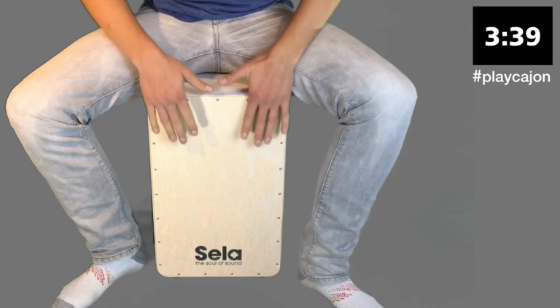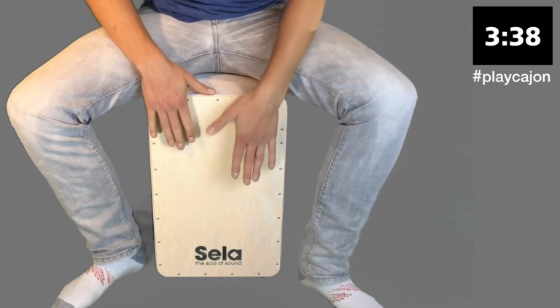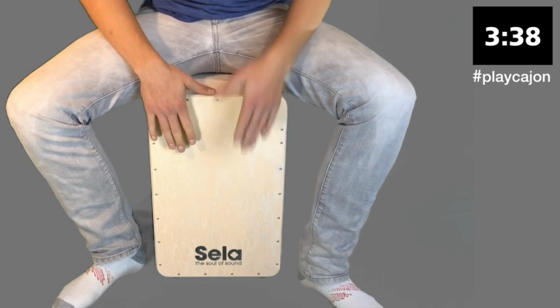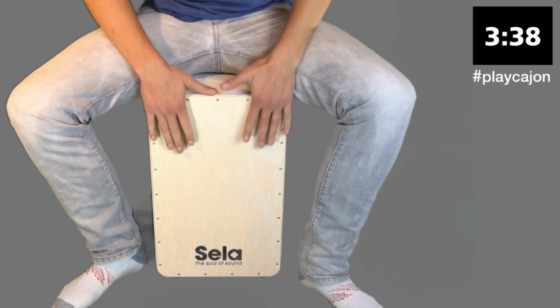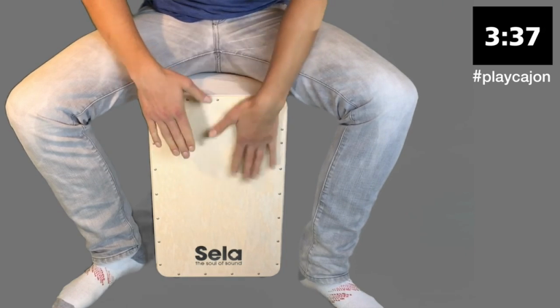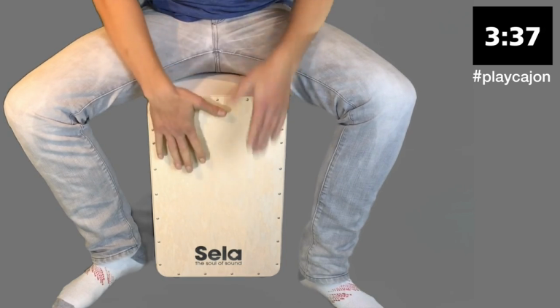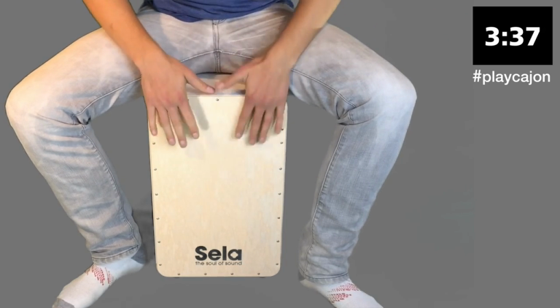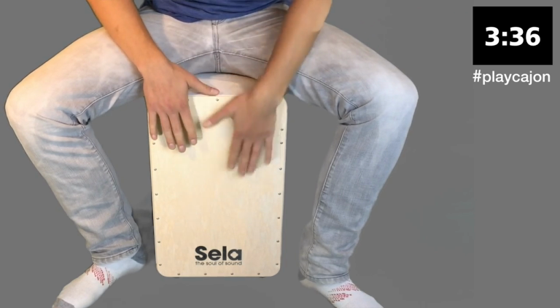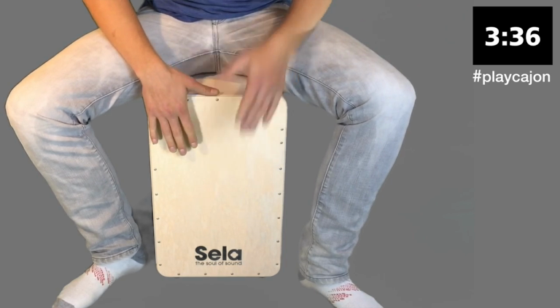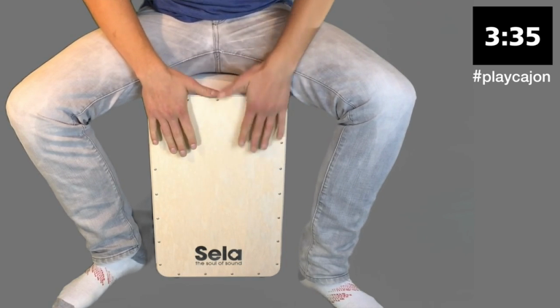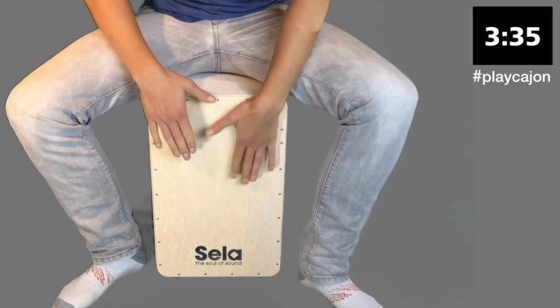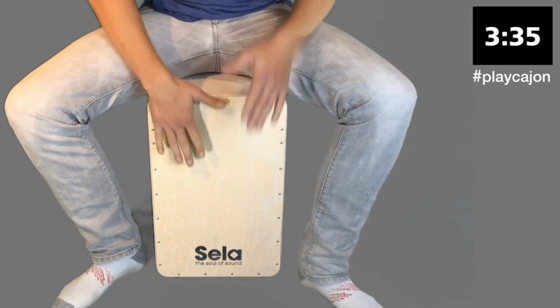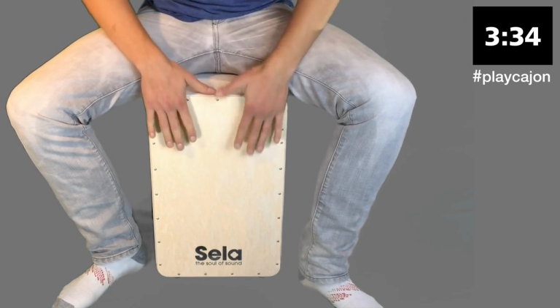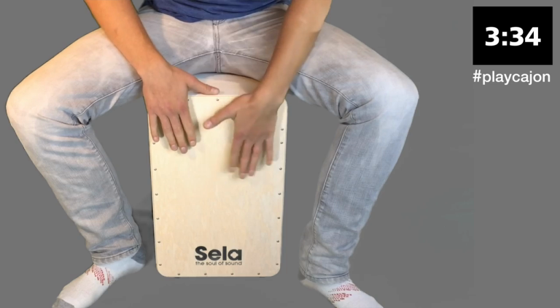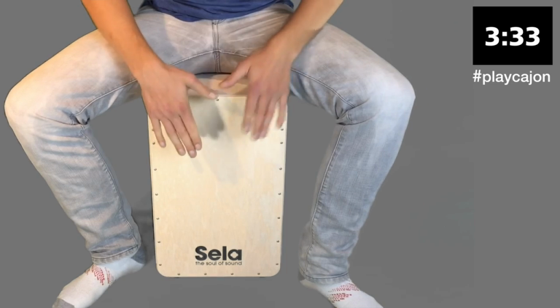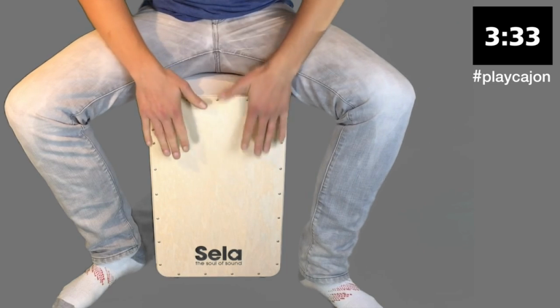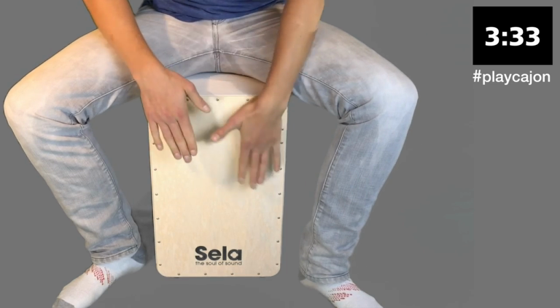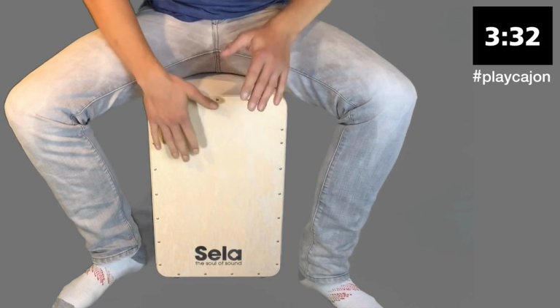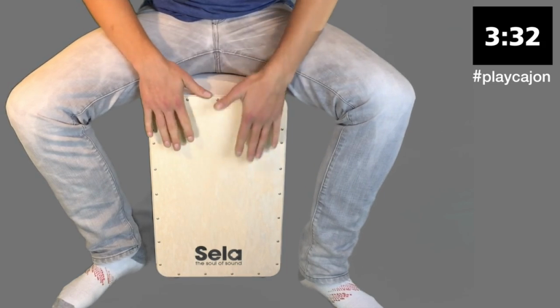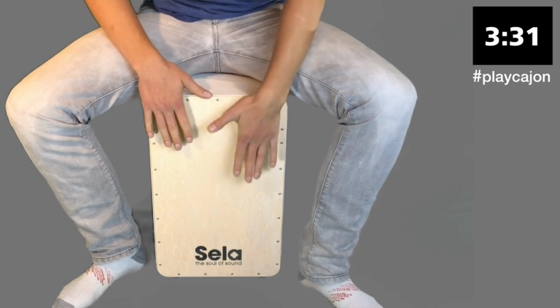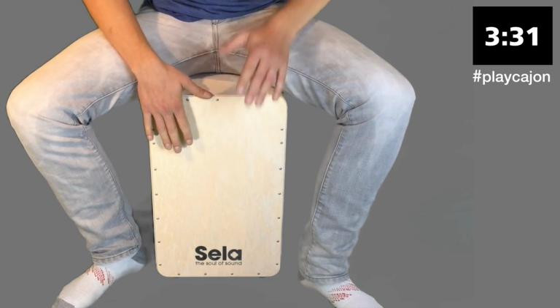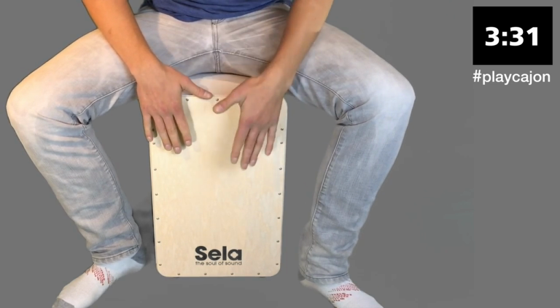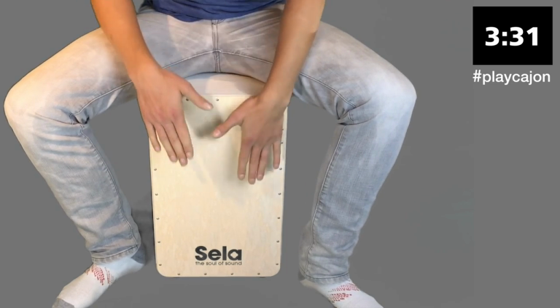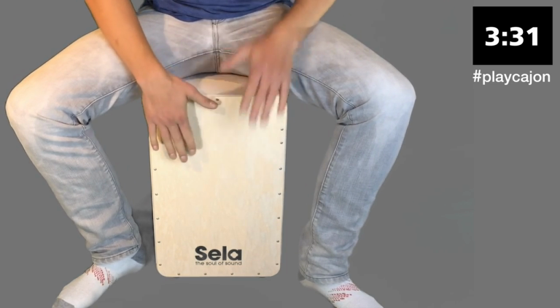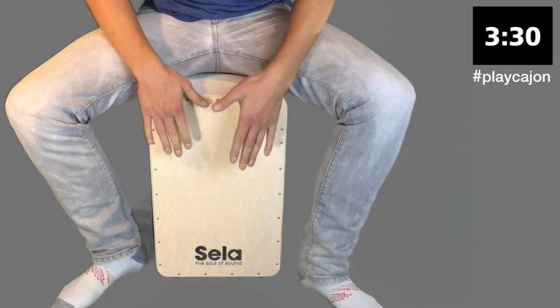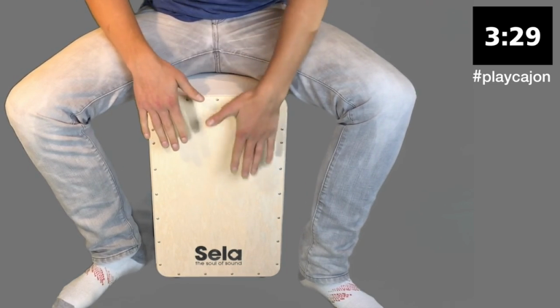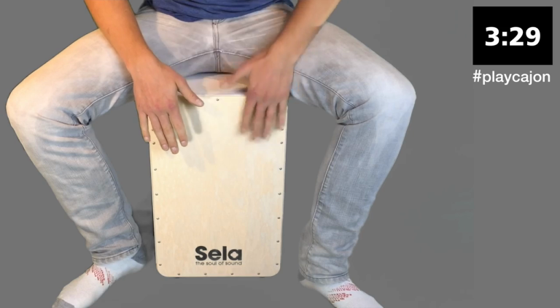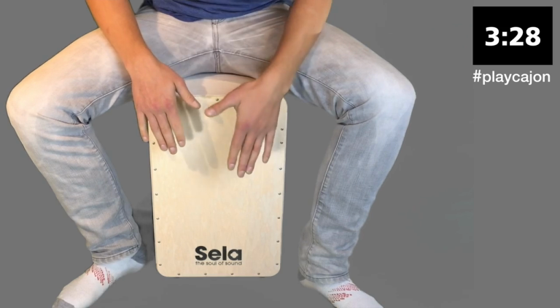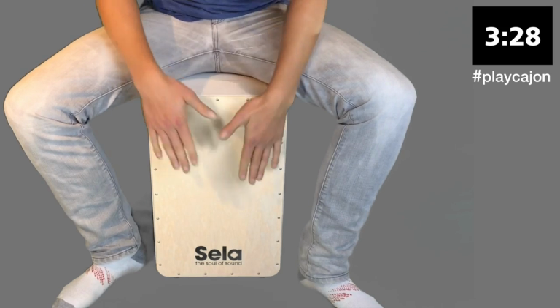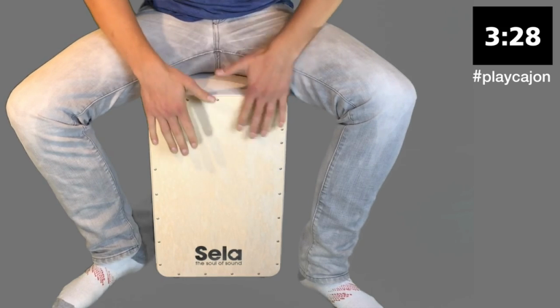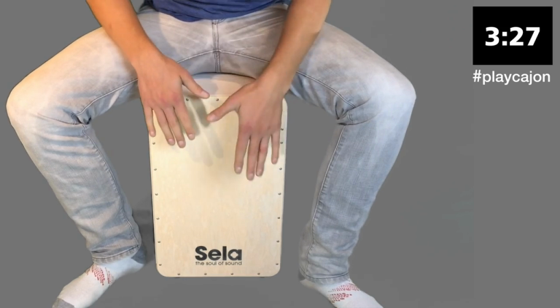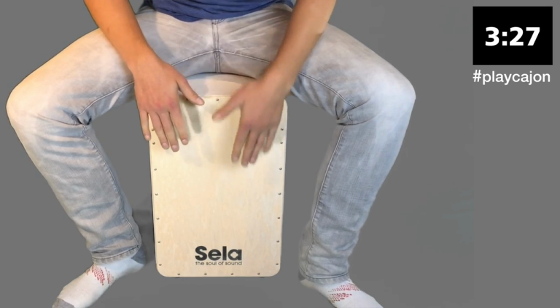The beat is where we're going to build confidence with our rhythms and be able to play them stronger. Now we're going to move to the left — left hand lead.